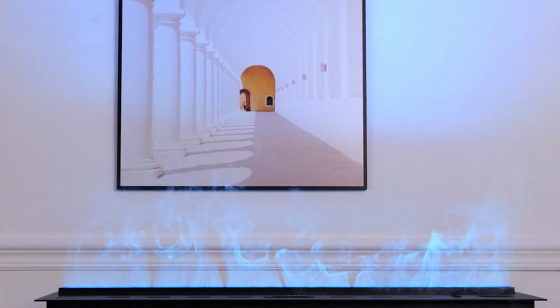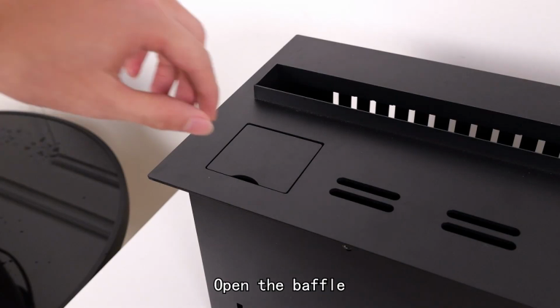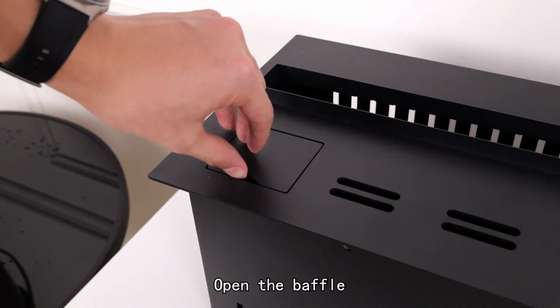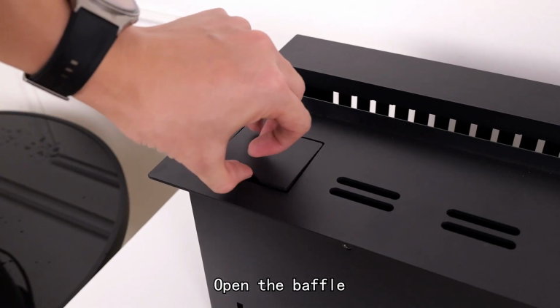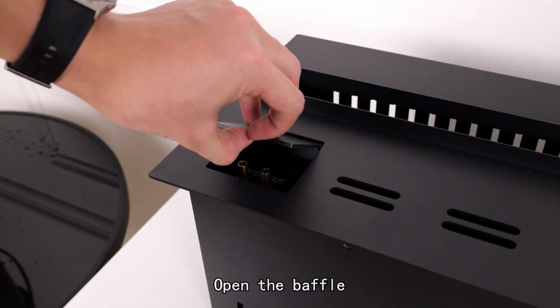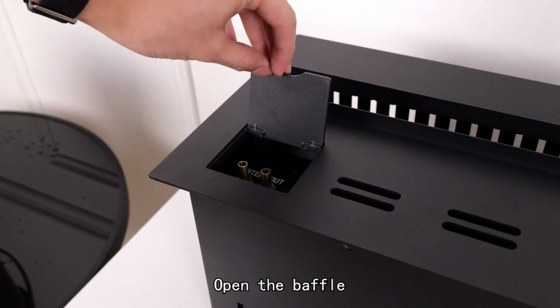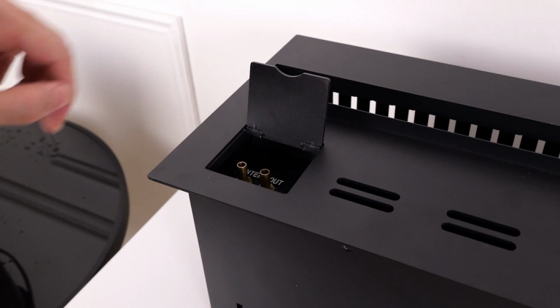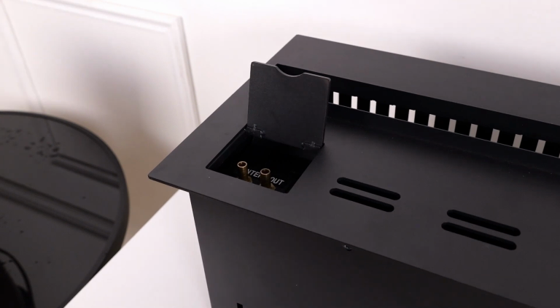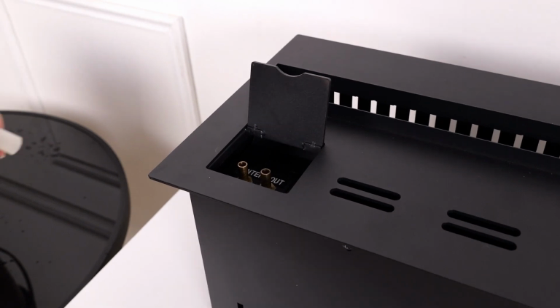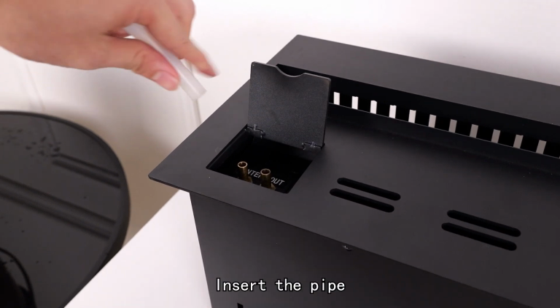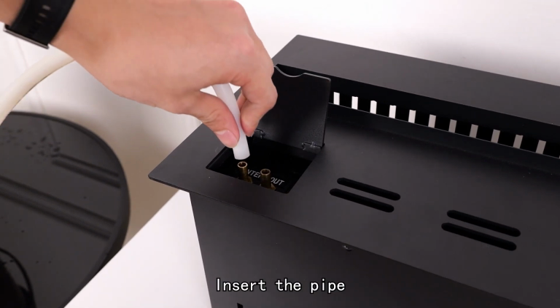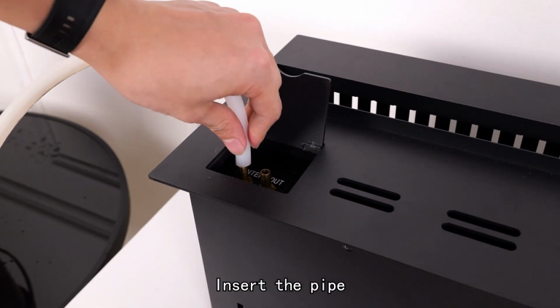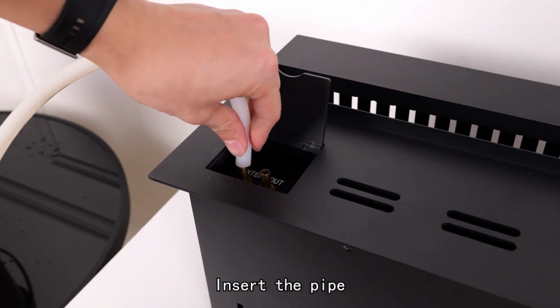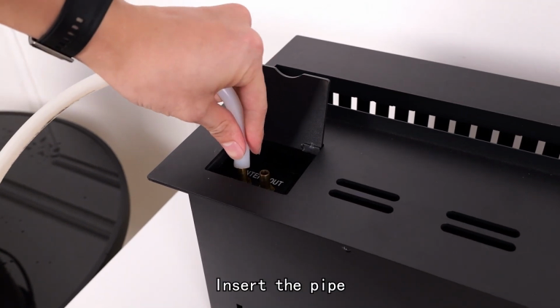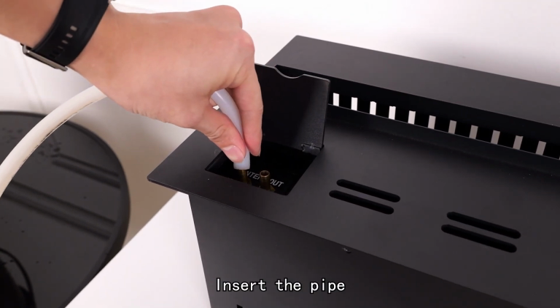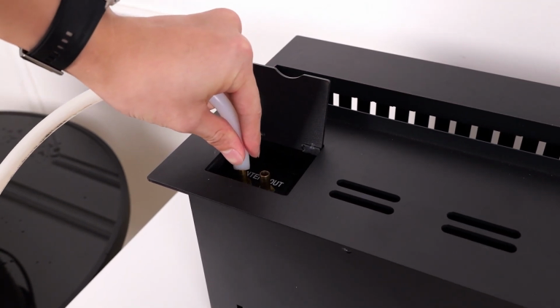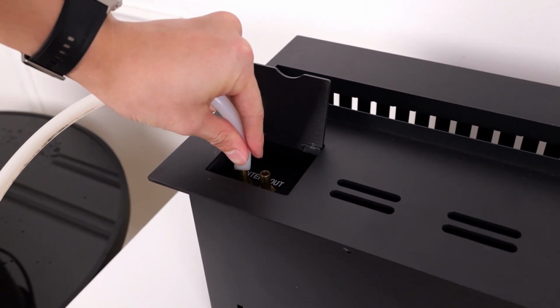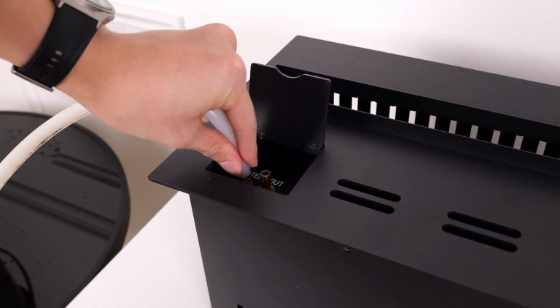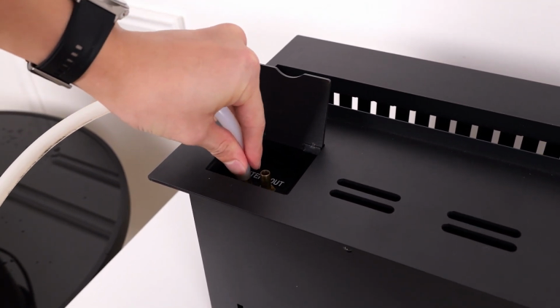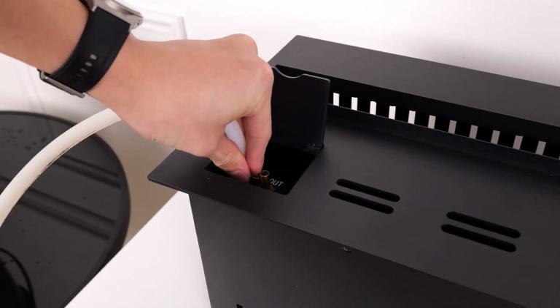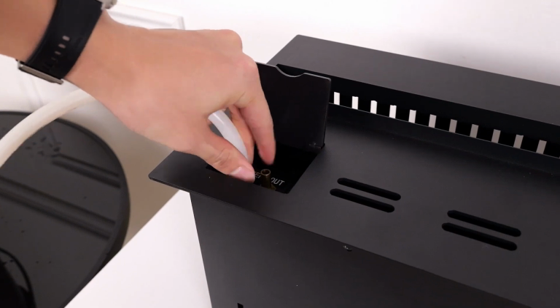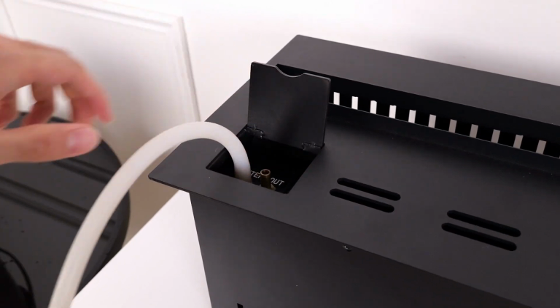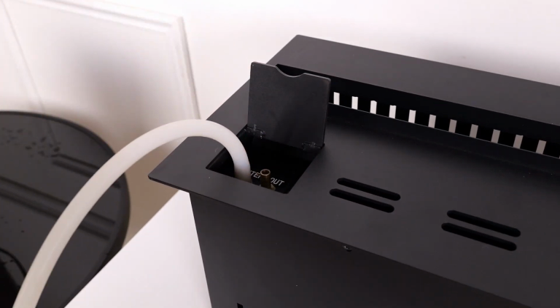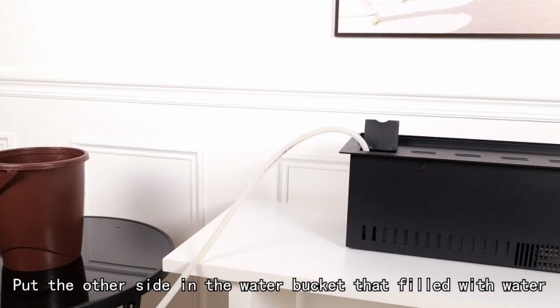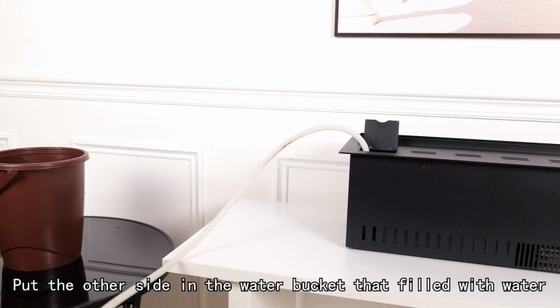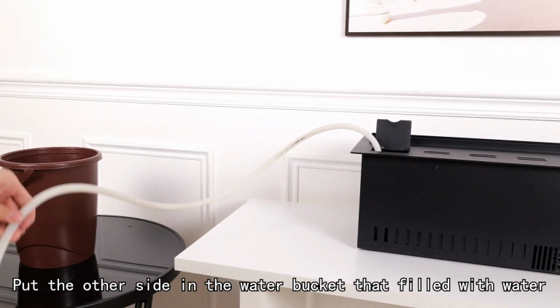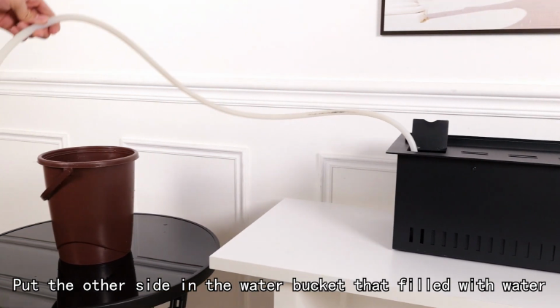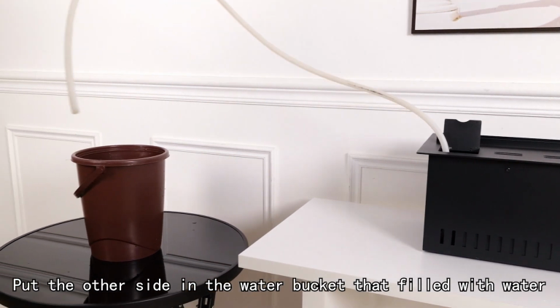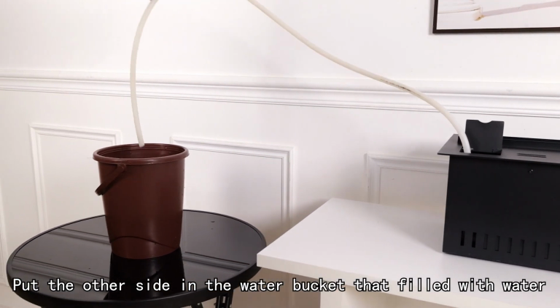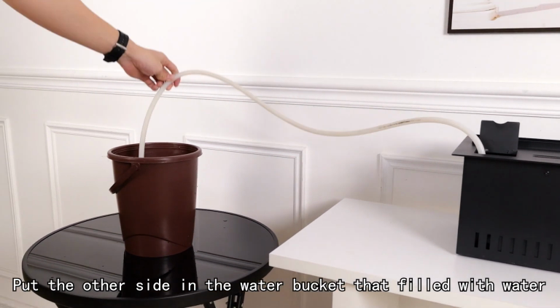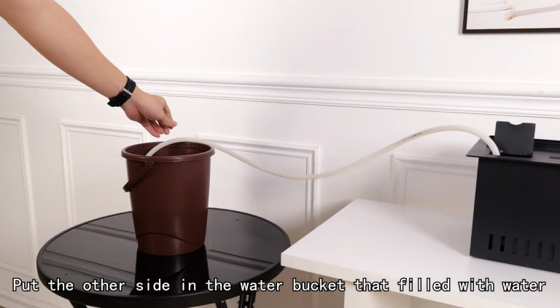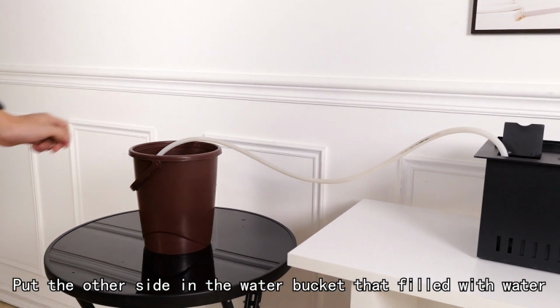Open the baffle. Insert the pipe. Put the other side in the water bucket filled with water.